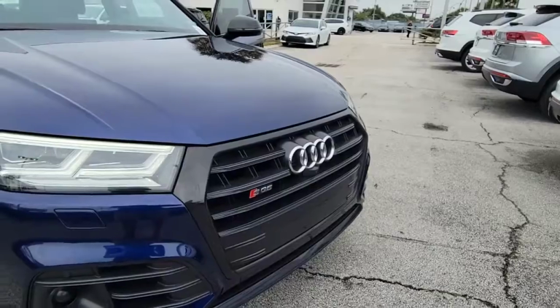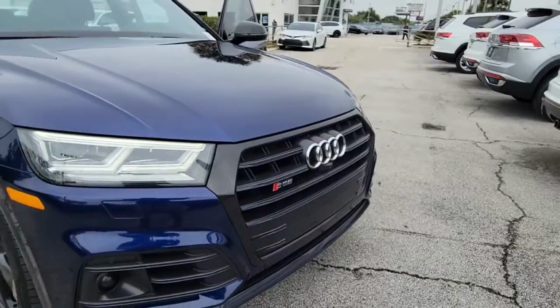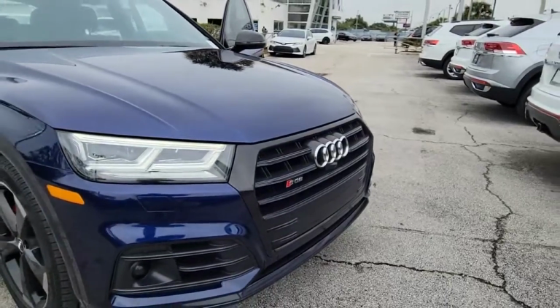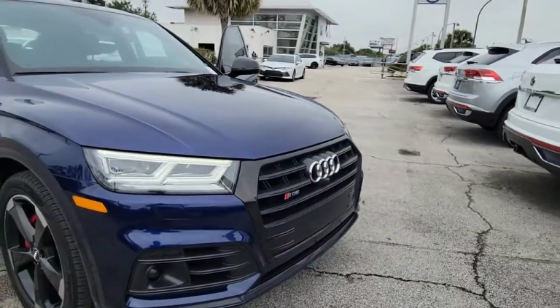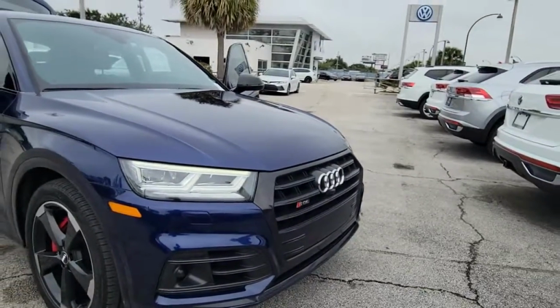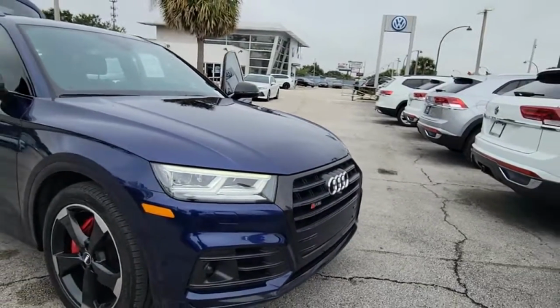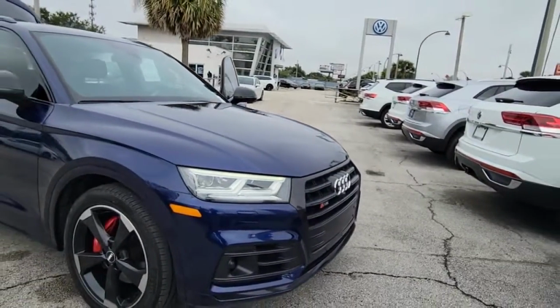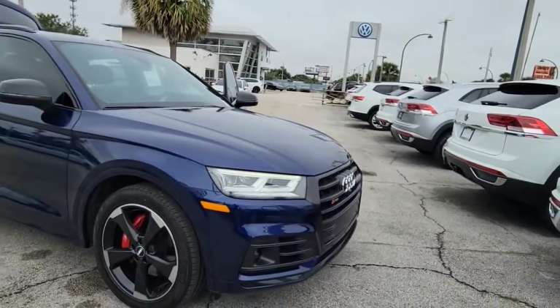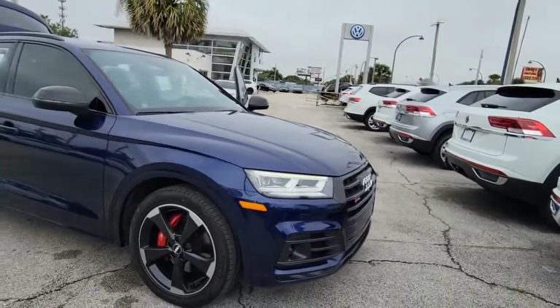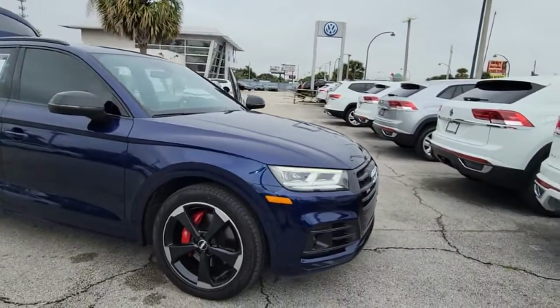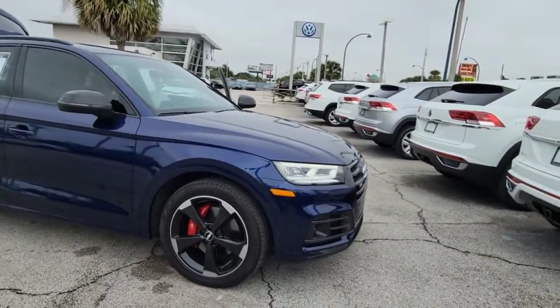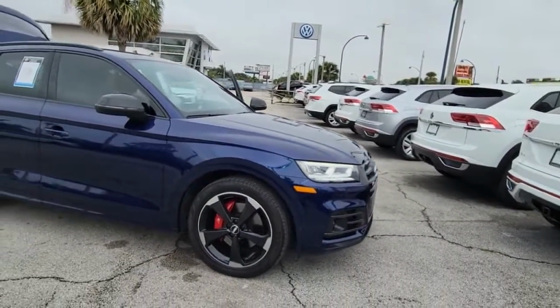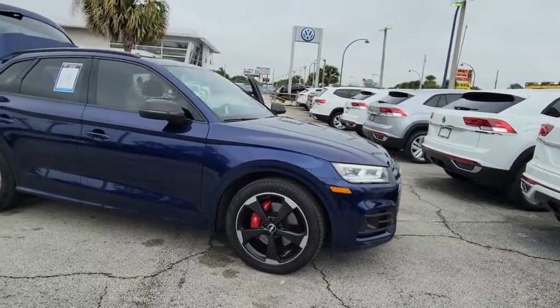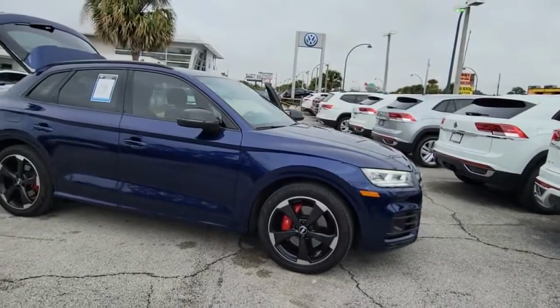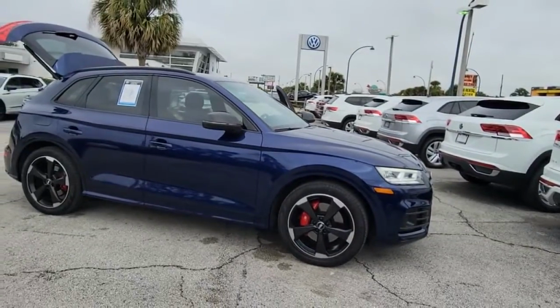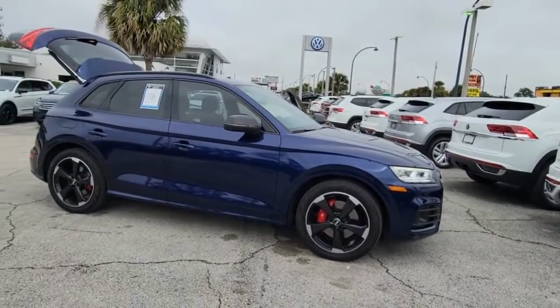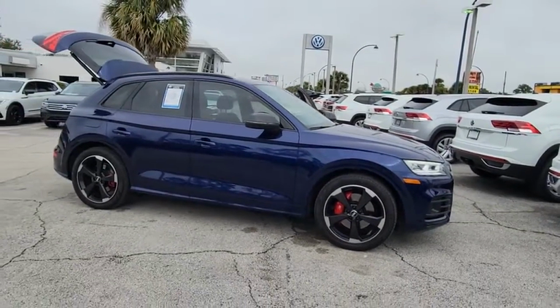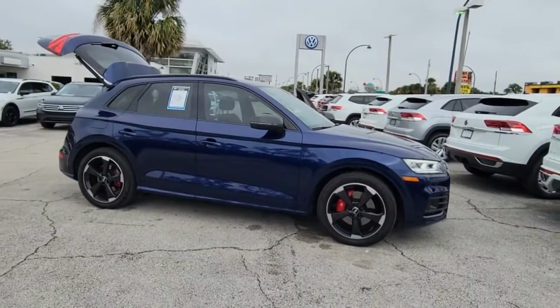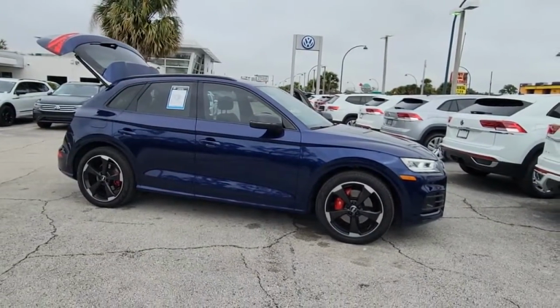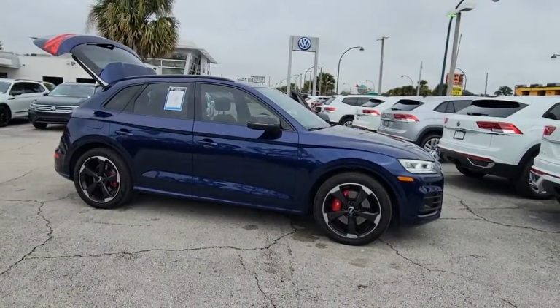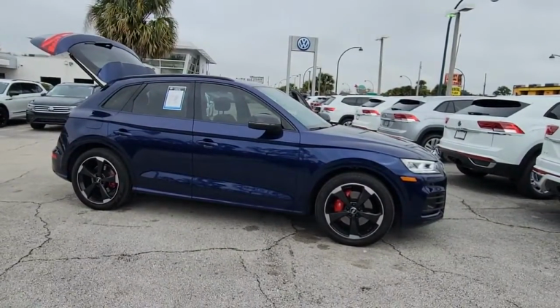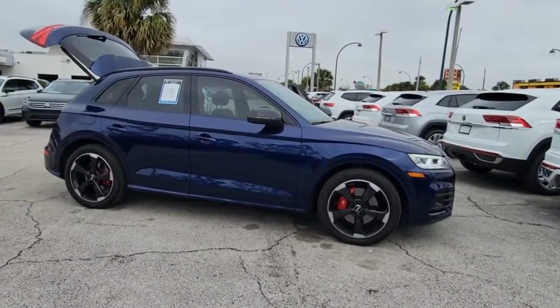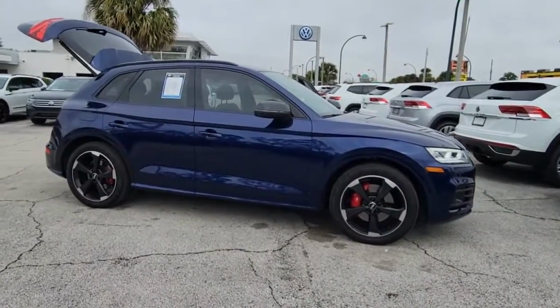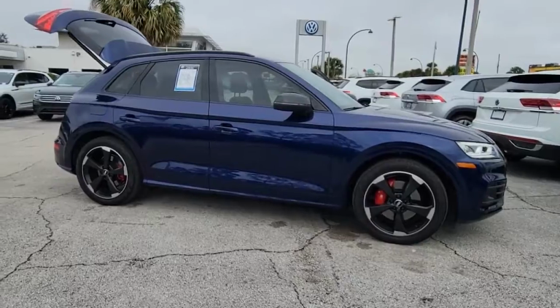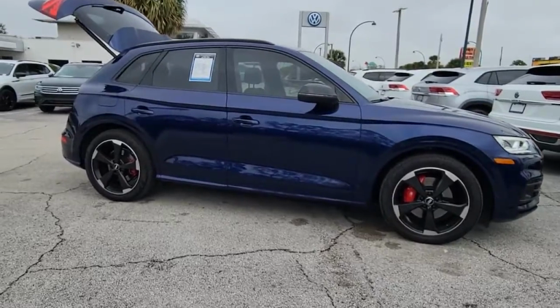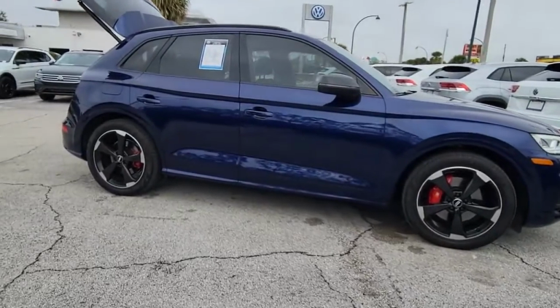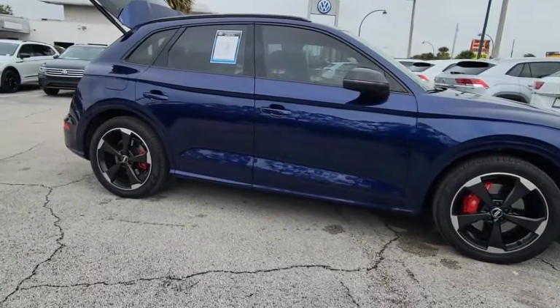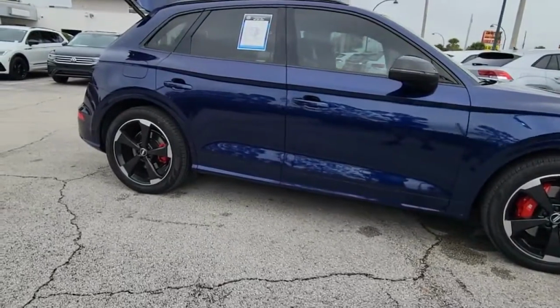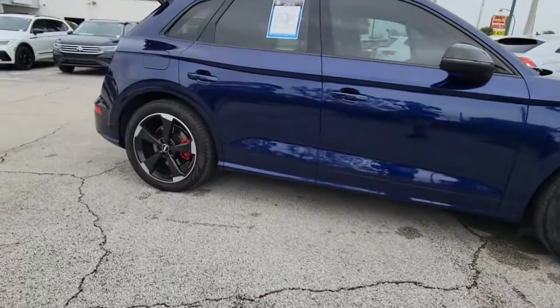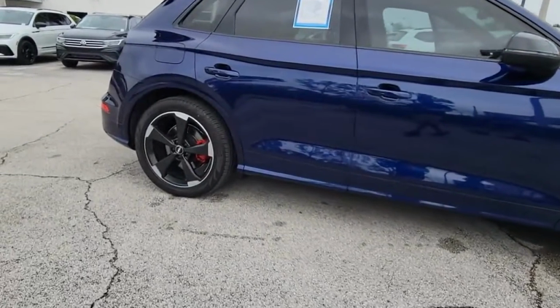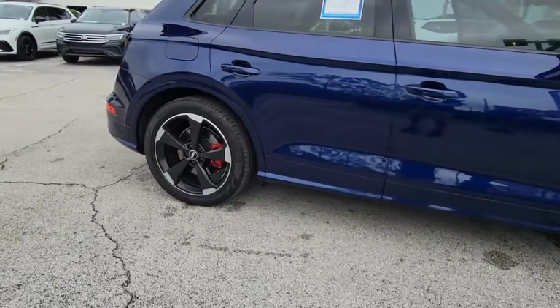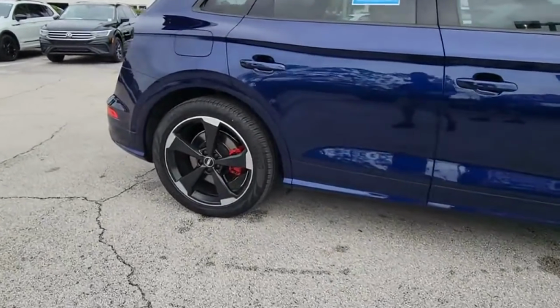Picture yourself in the 2019 Audi SQ5. With less than 20,000 miles on the odometer, this vehicle stands out from the rest. Make every drive a delight in this handsome, performance-minded SQ5.